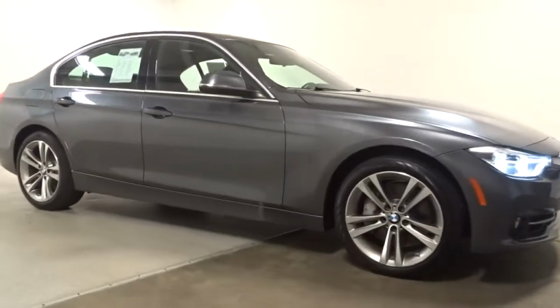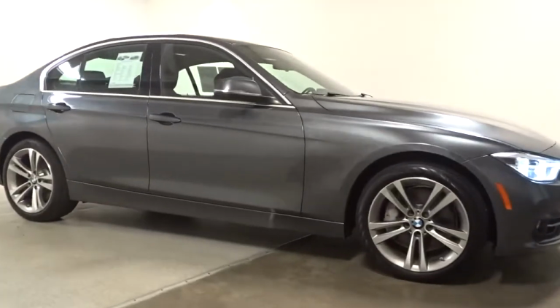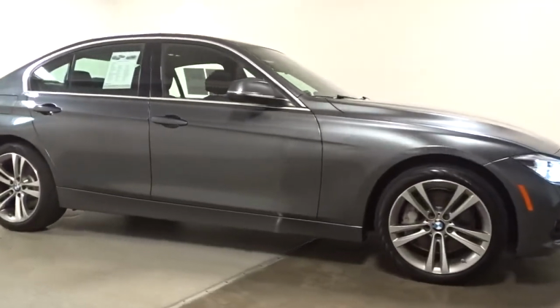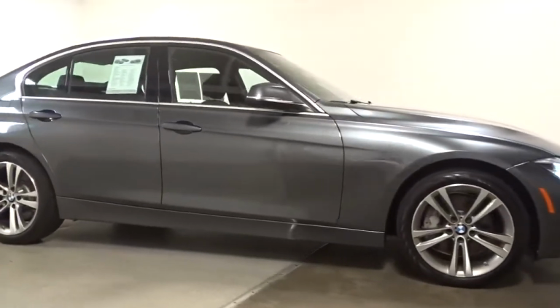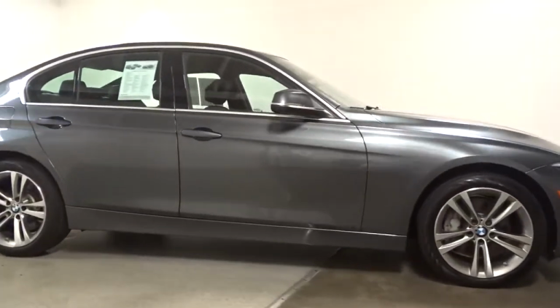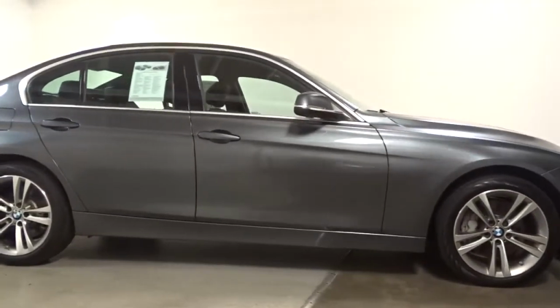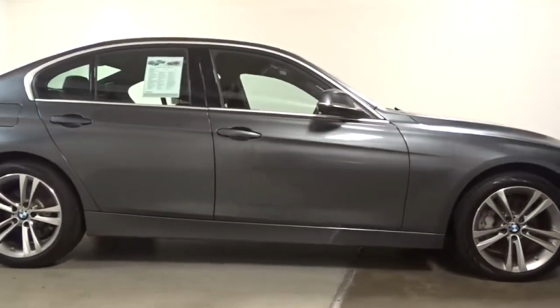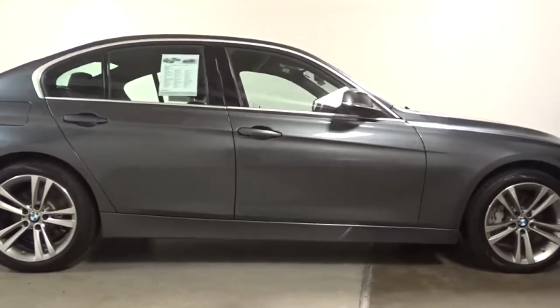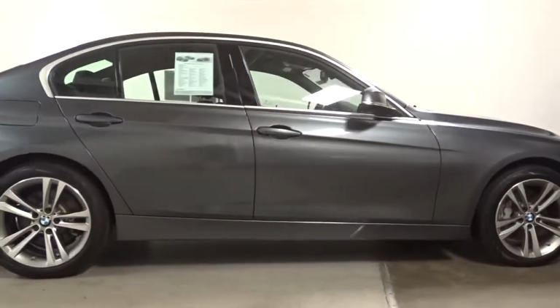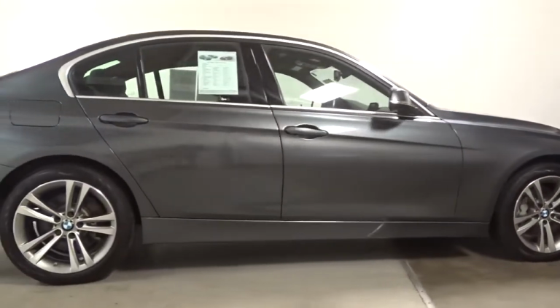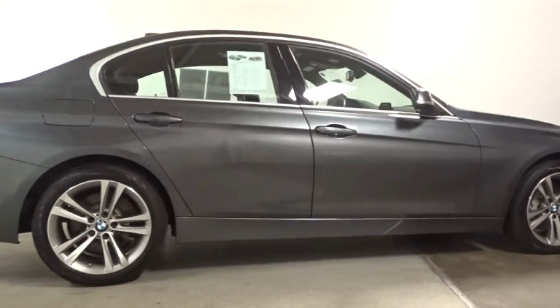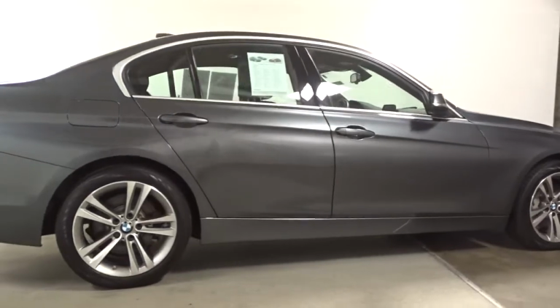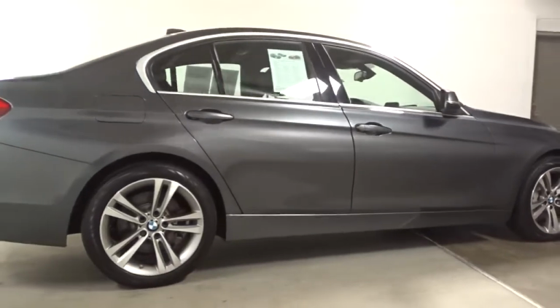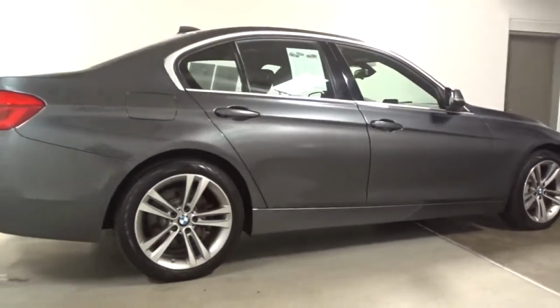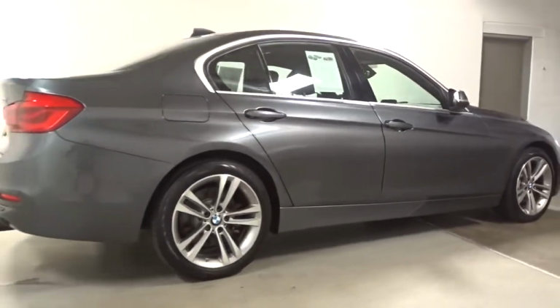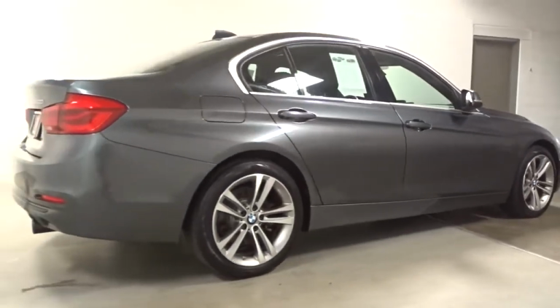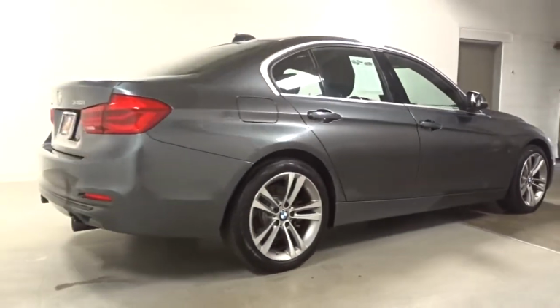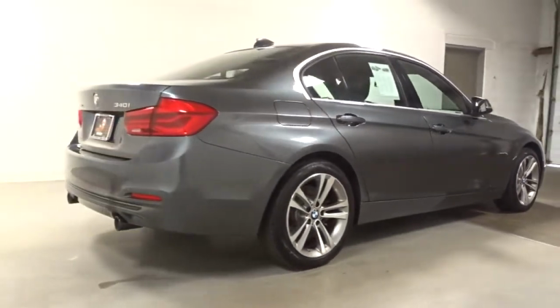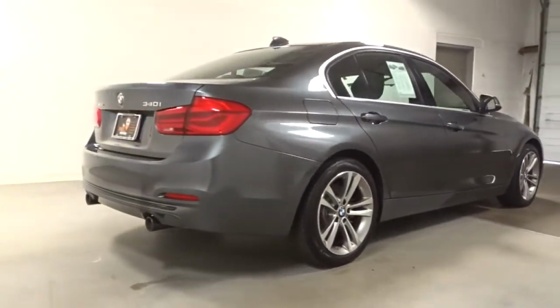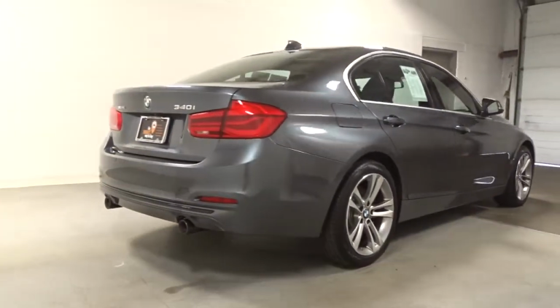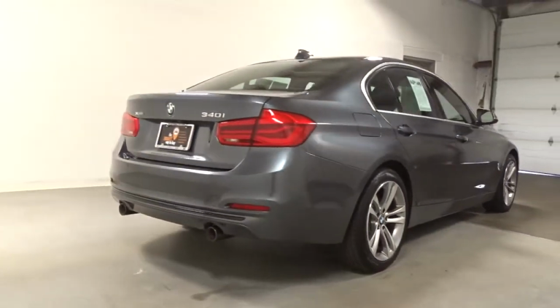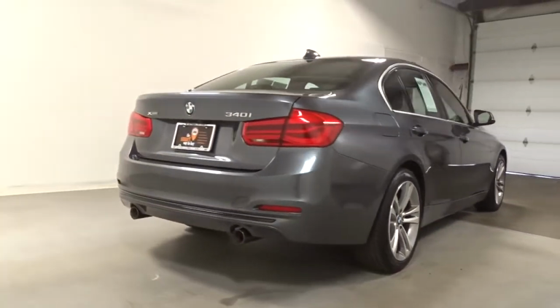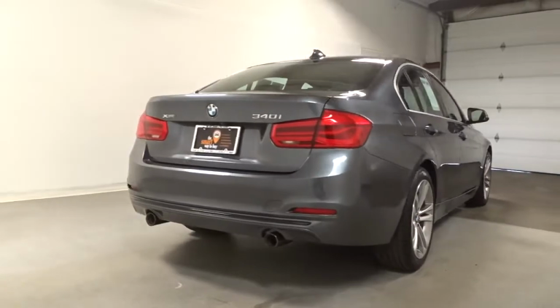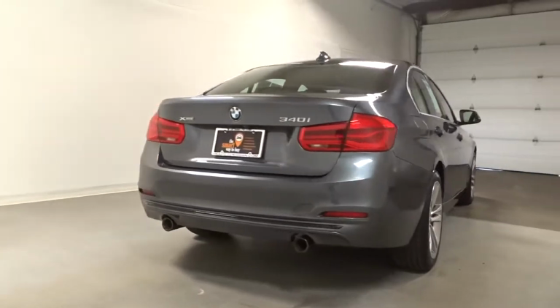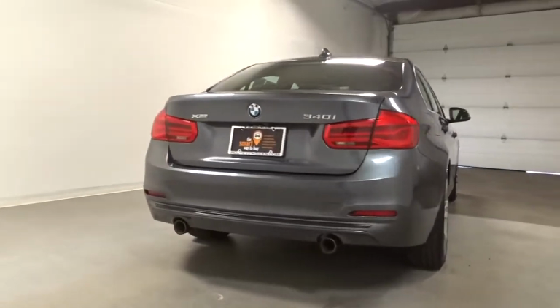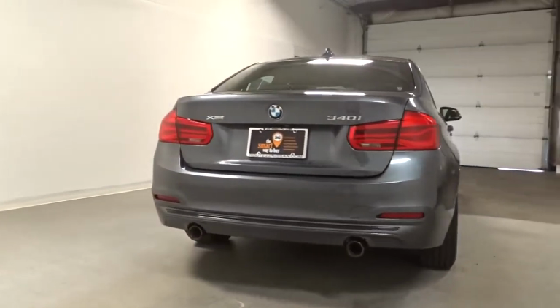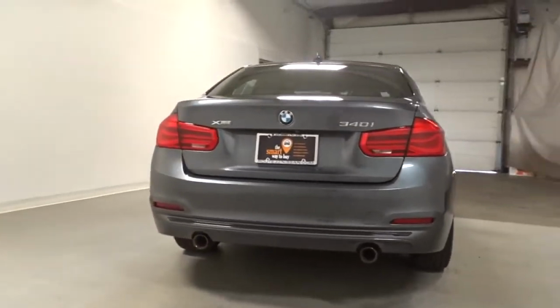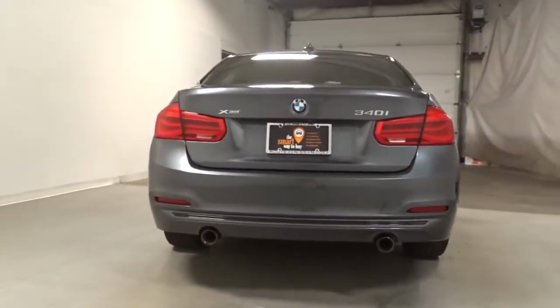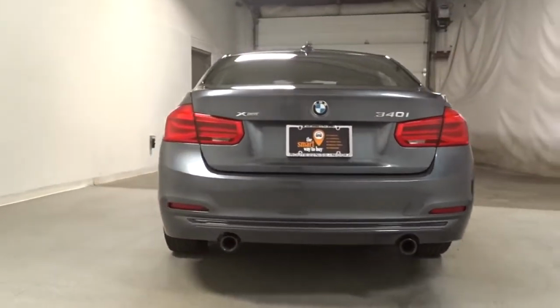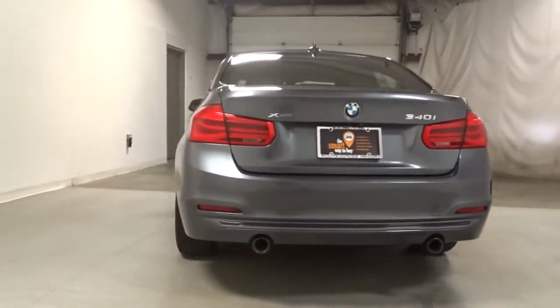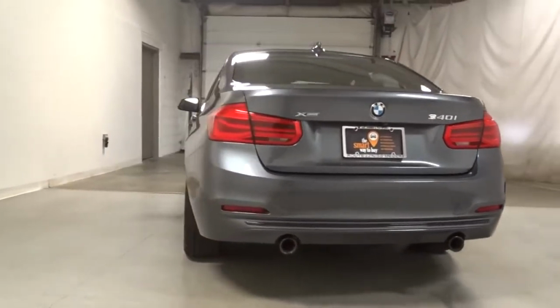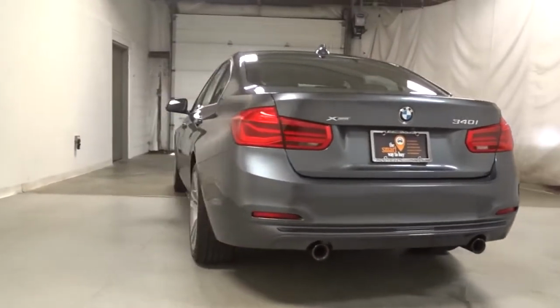The BMW 3 Series Sedan — the original high-performance sports sedan that set the standard for dynamic, agile and balanced driving — sees the opportunity to be part of a motorsport legend. Drive the 3 Series Sedan.